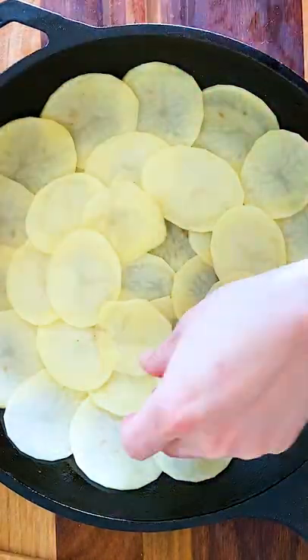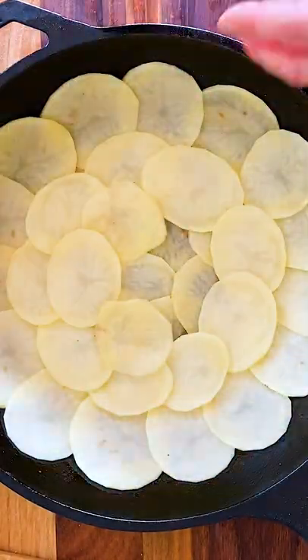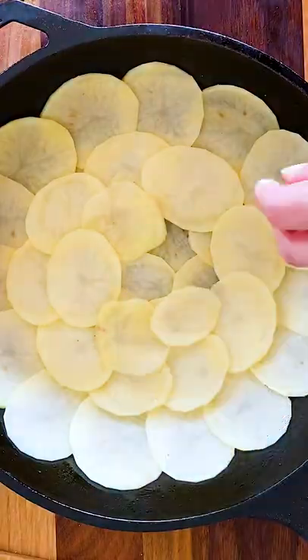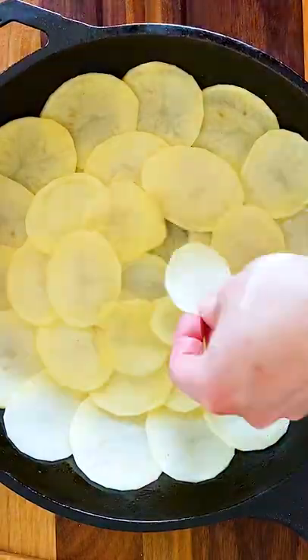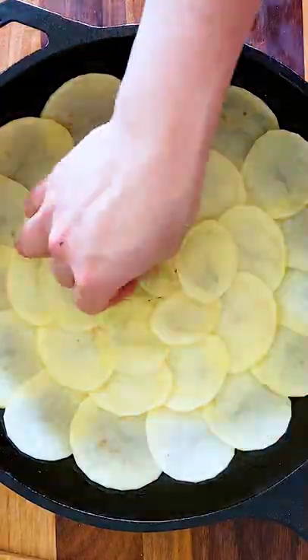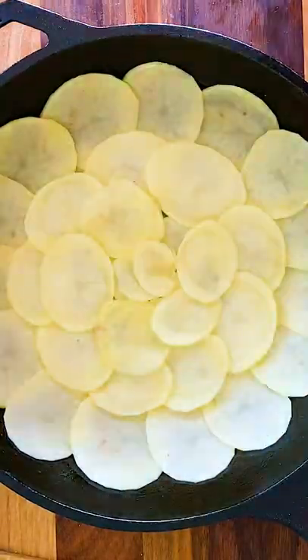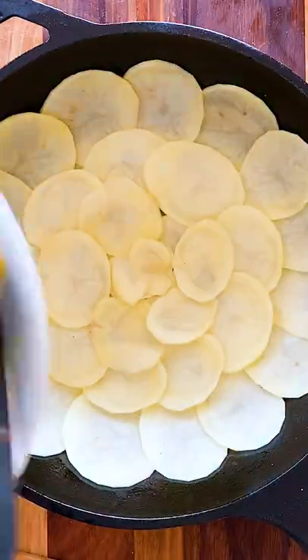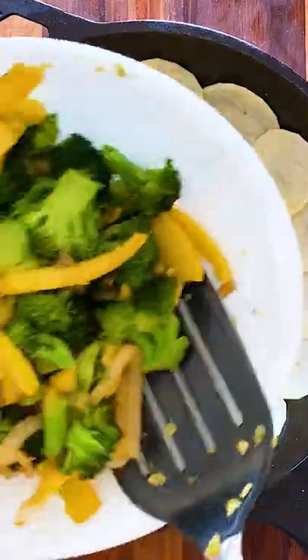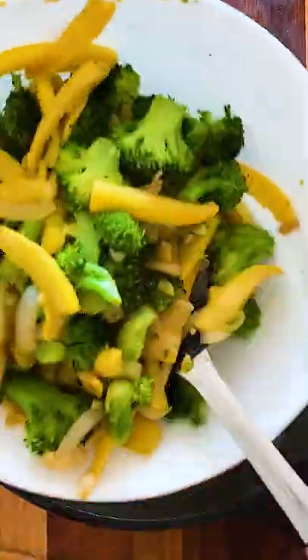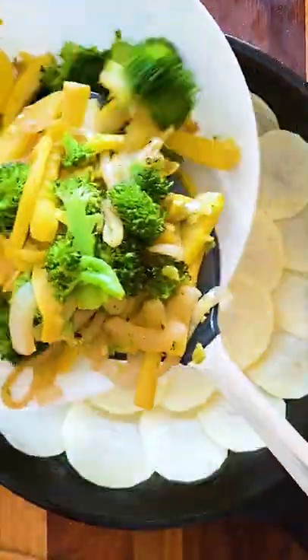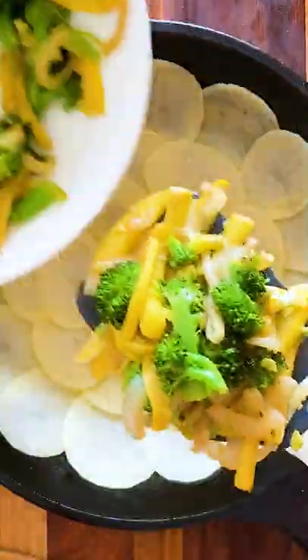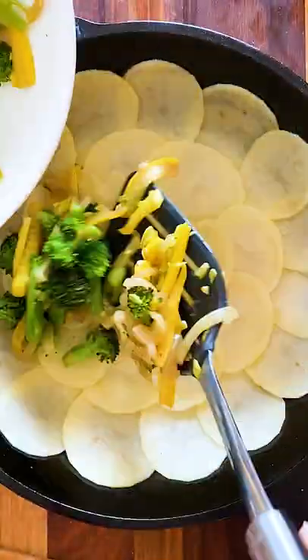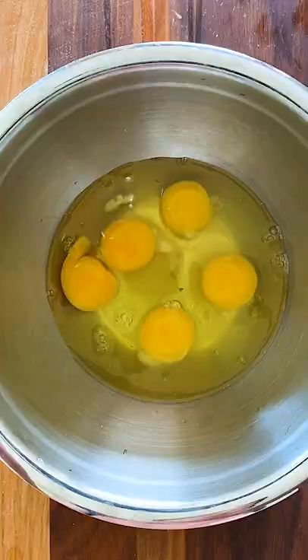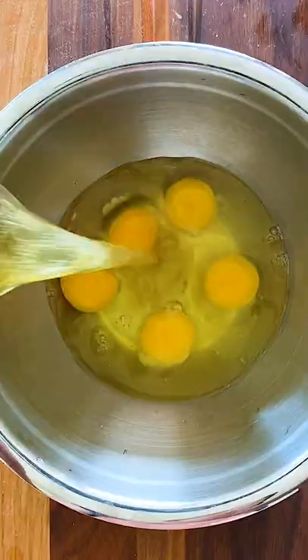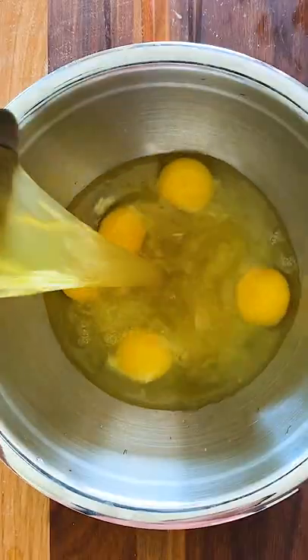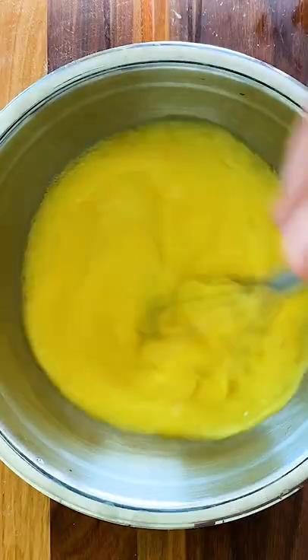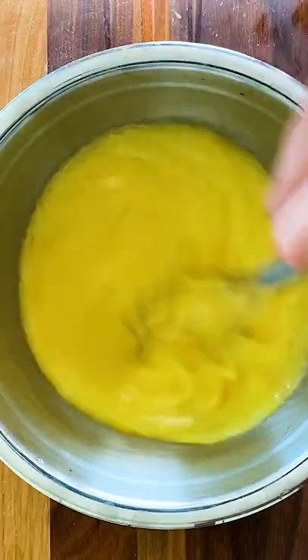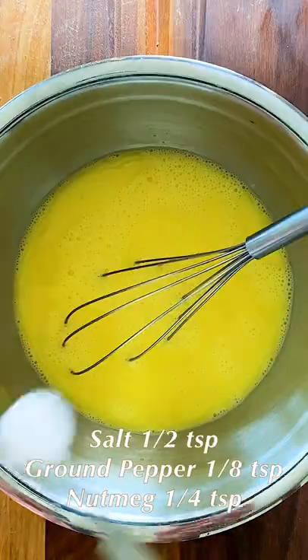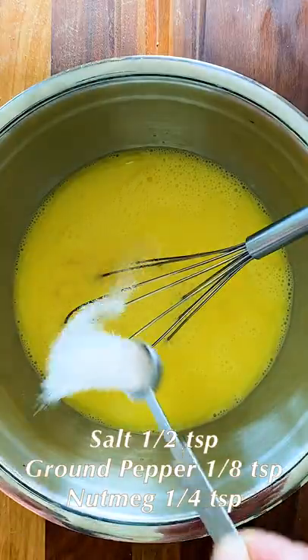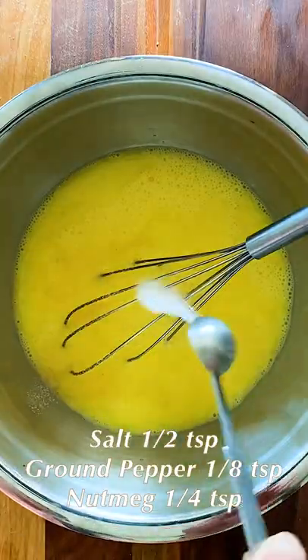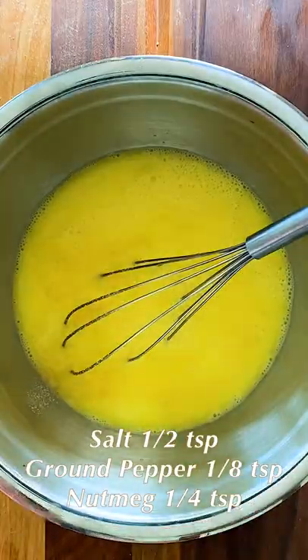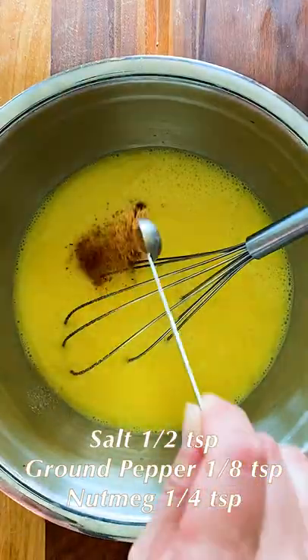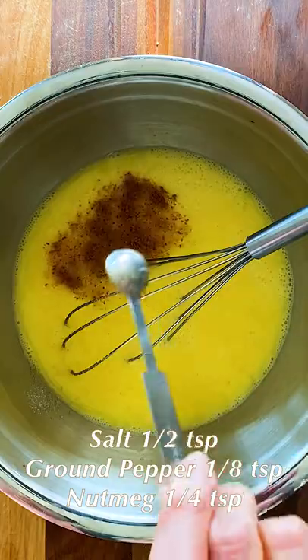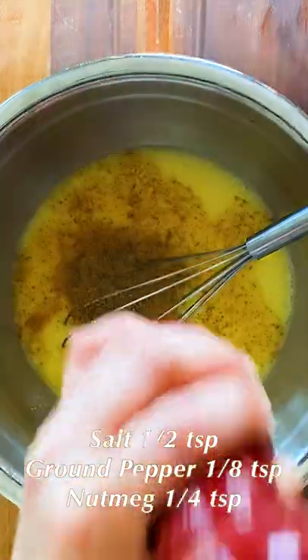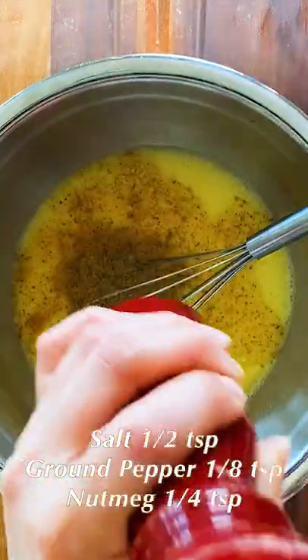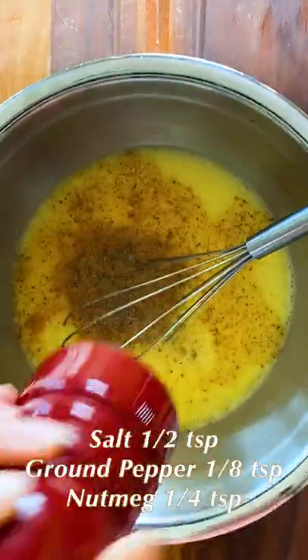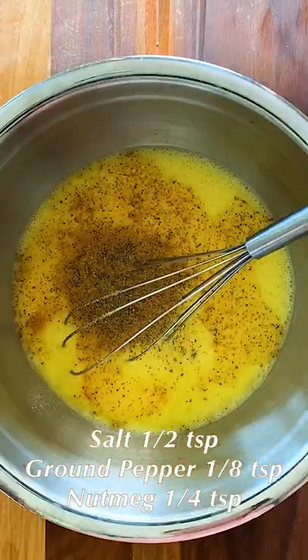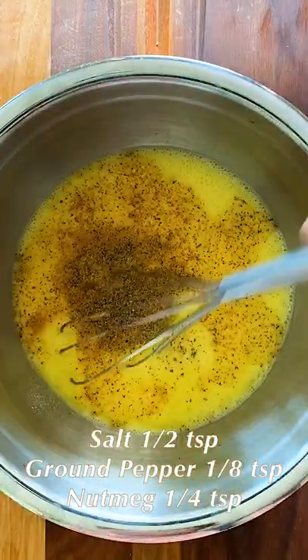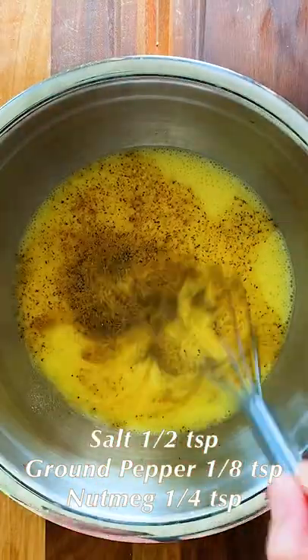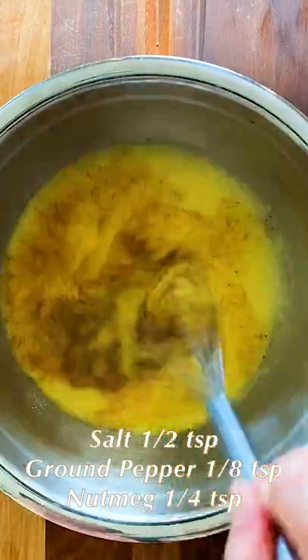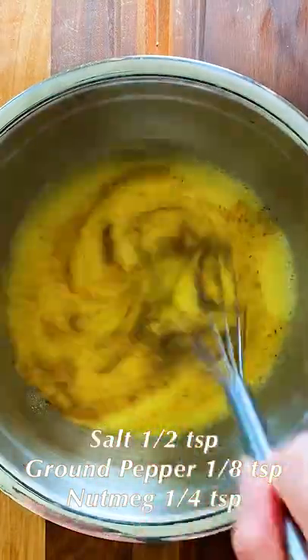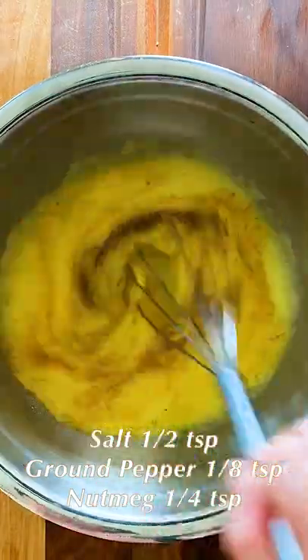Place the vegetables on top of the potatoes. Mix the eggs with the stock. Stir in salt, ground pepper, and nutmeg. Pour the mixture over the vegetables.